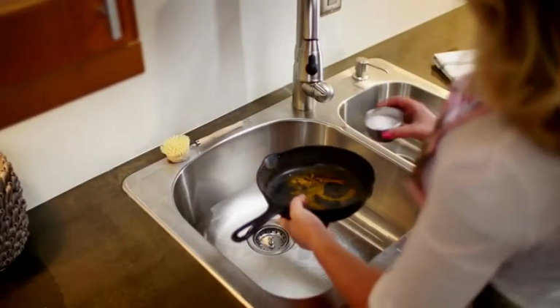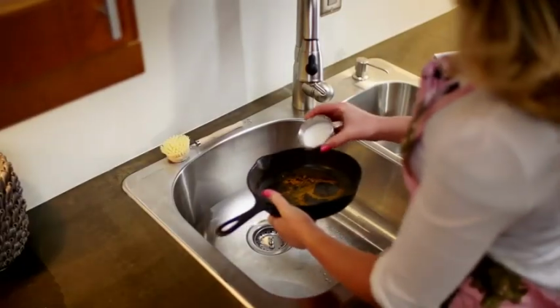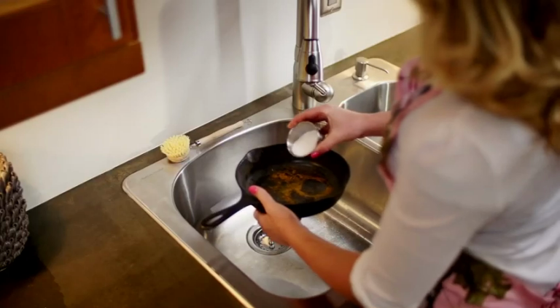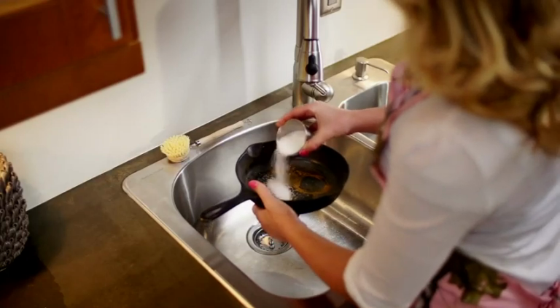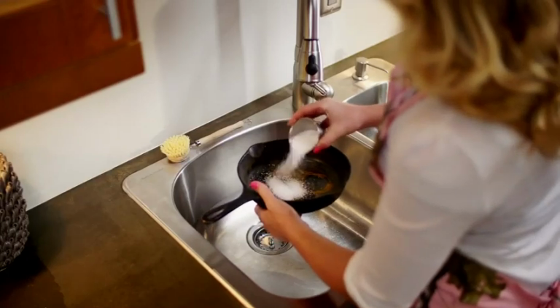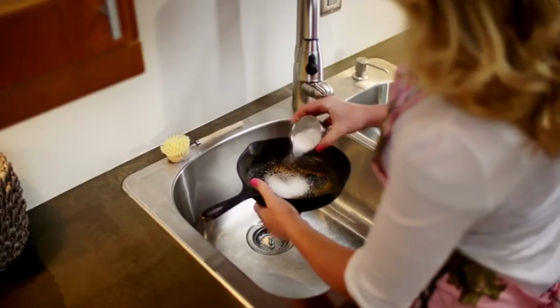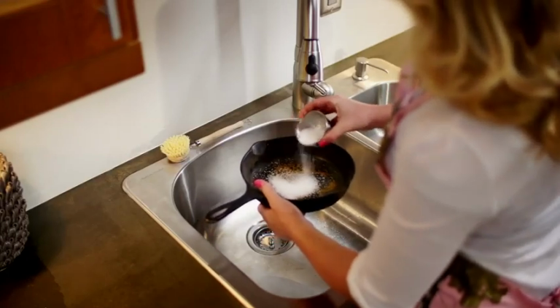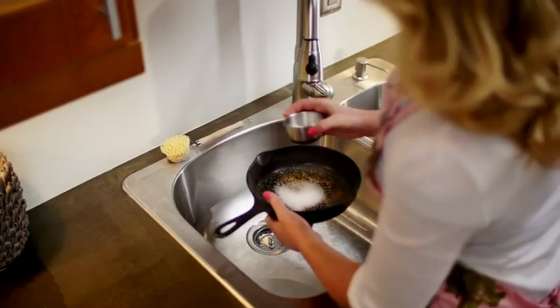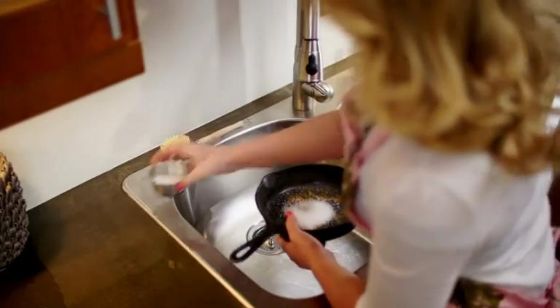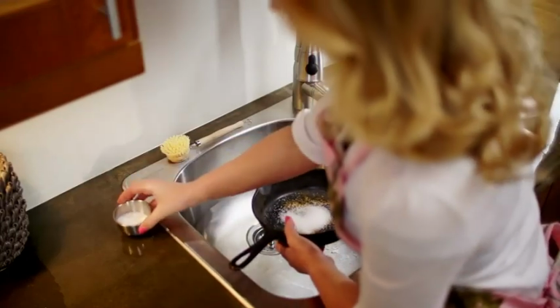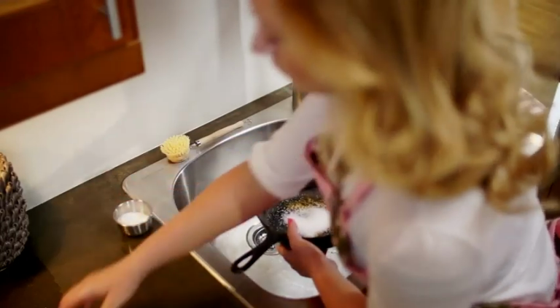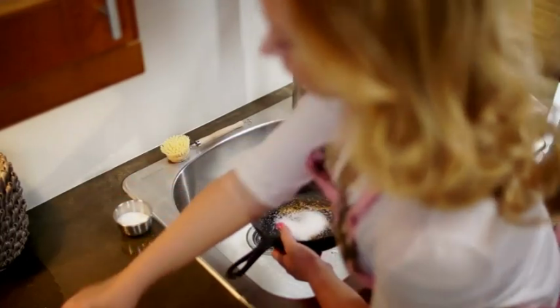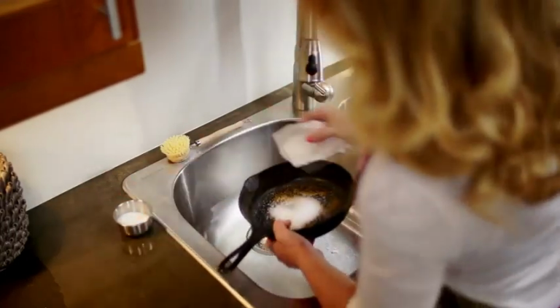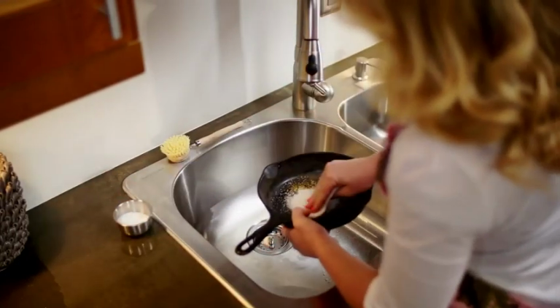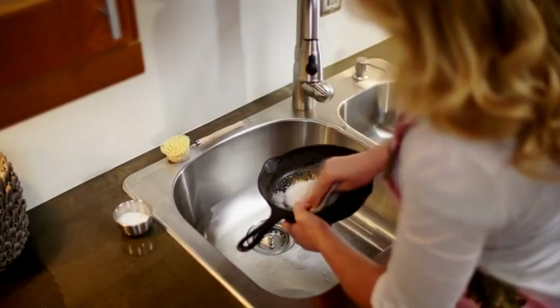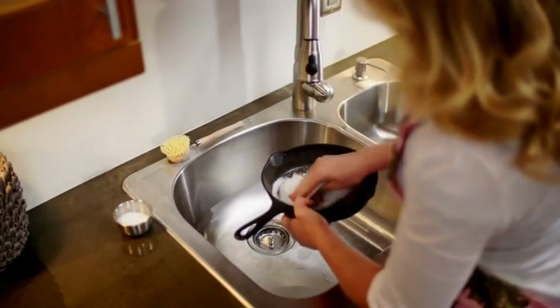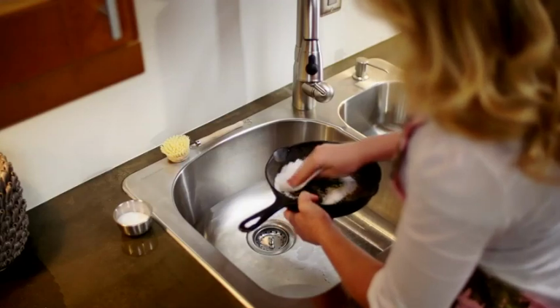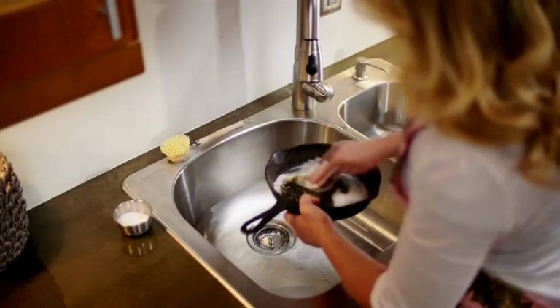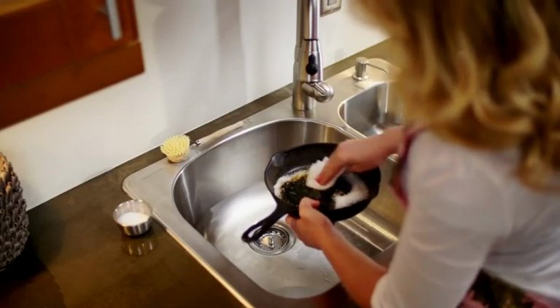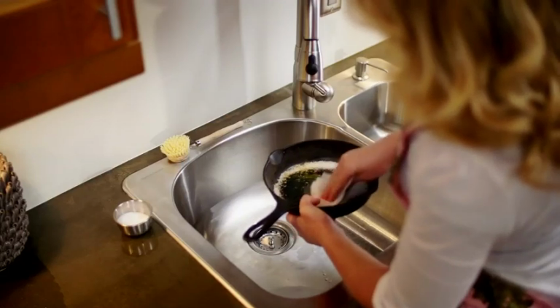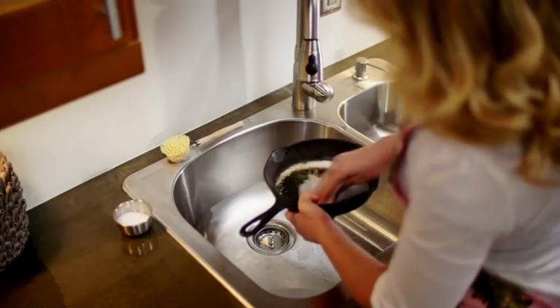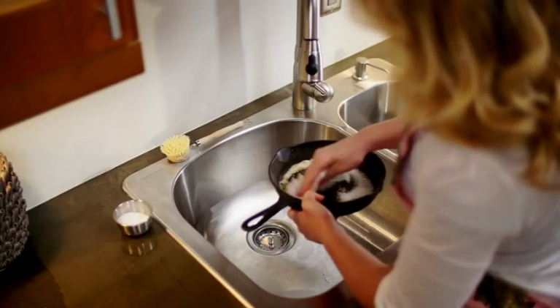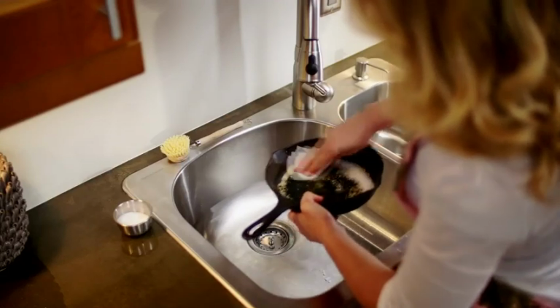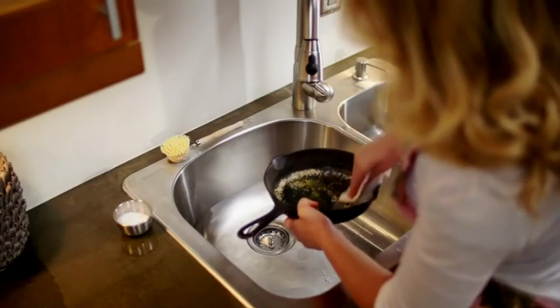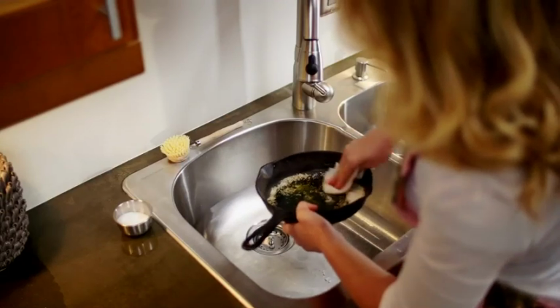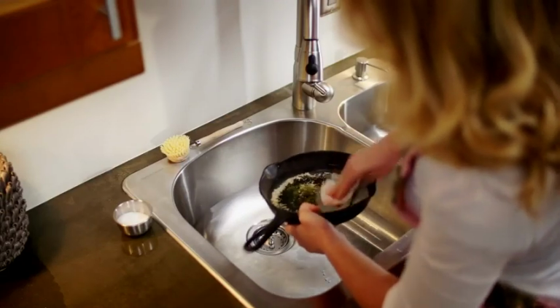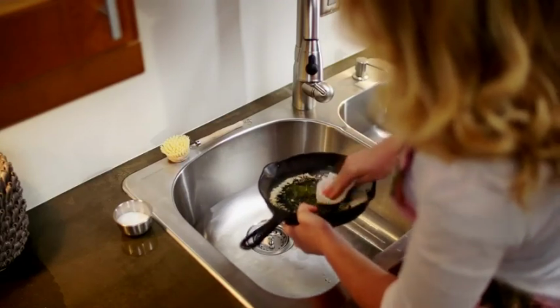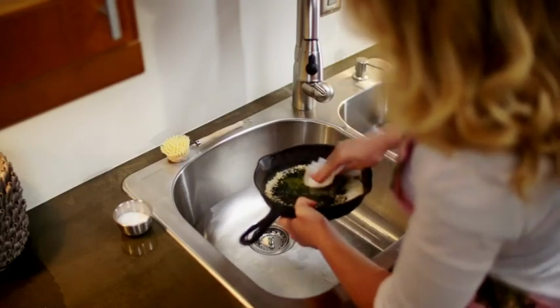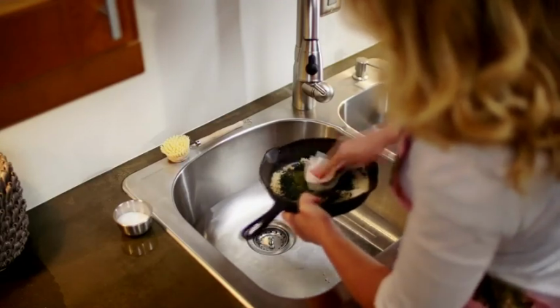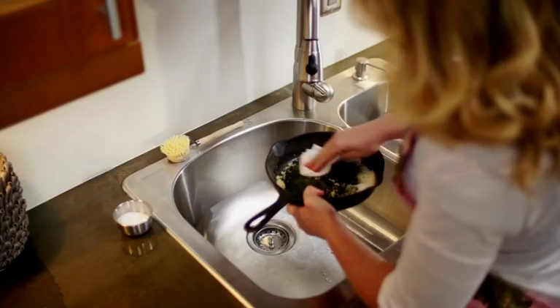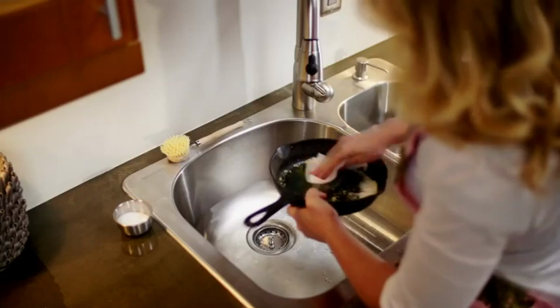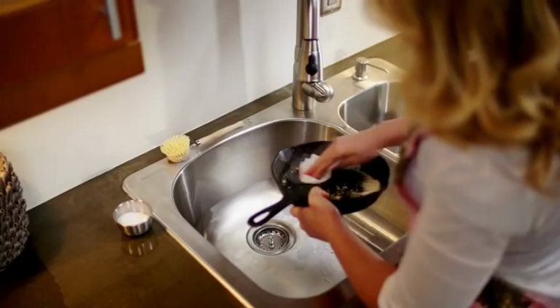So what you want to do is take two tablespoons or so of sea salt and pour it into the skillet. Then take a damp paper towel and rub it all over the dirty and rusty areas. This will clean off the rust without damaging the pan.